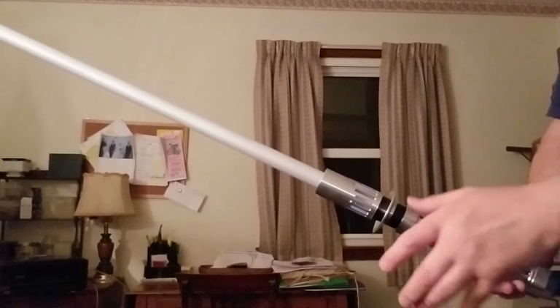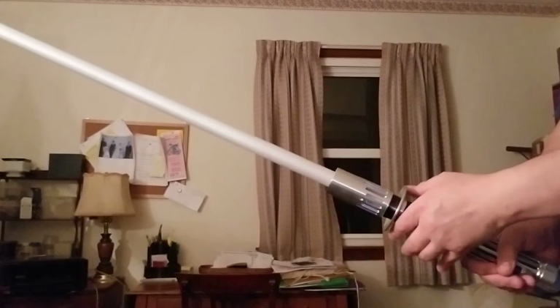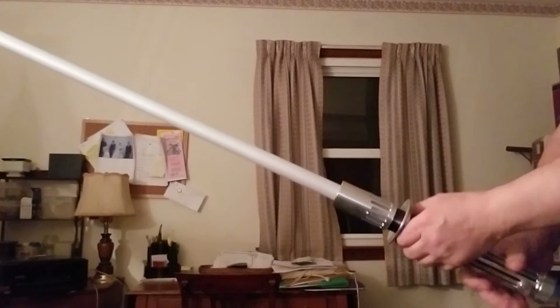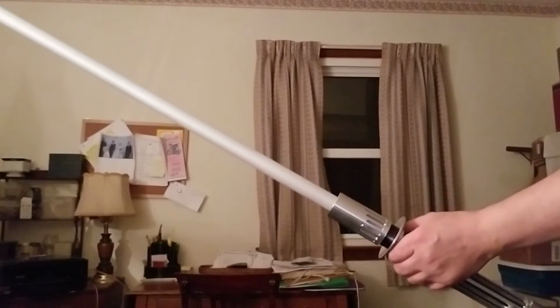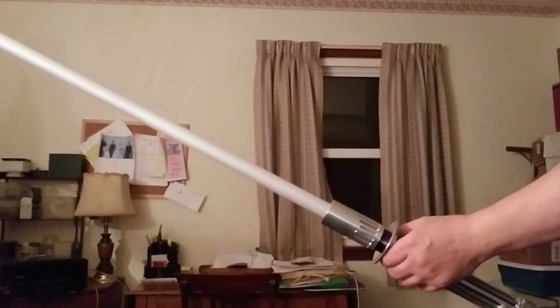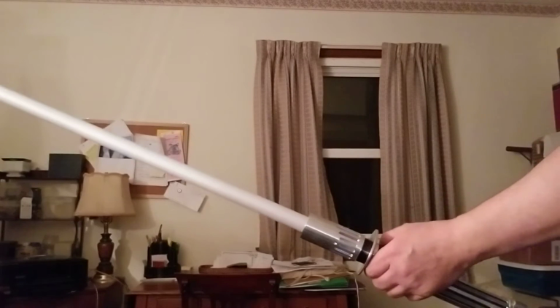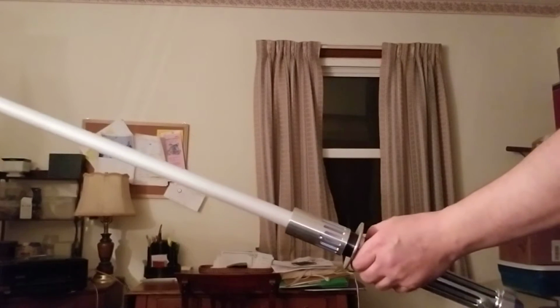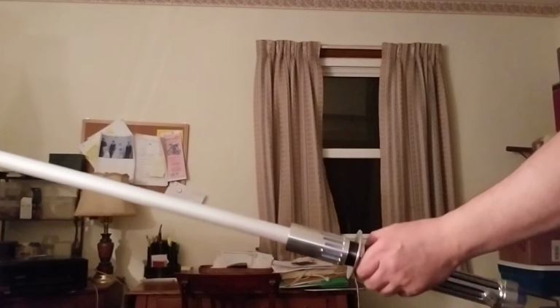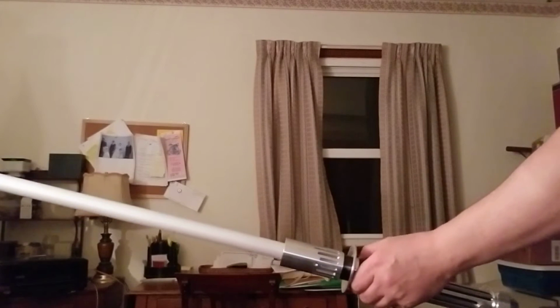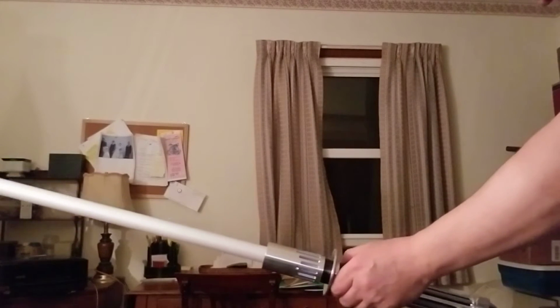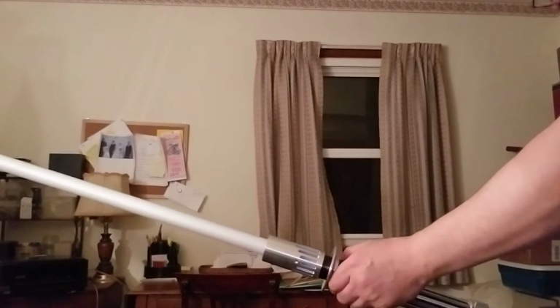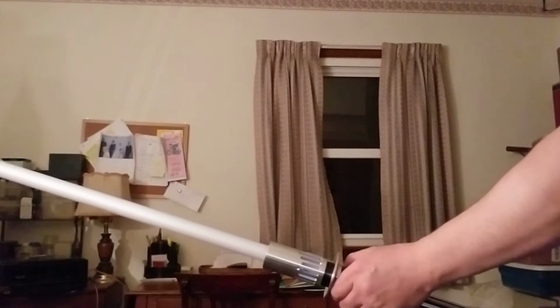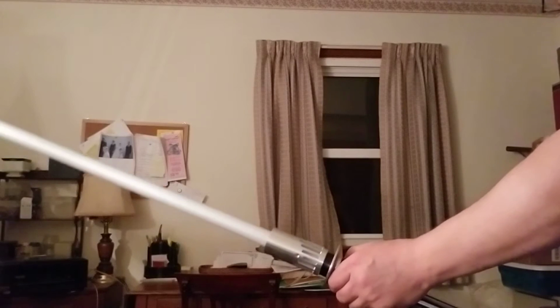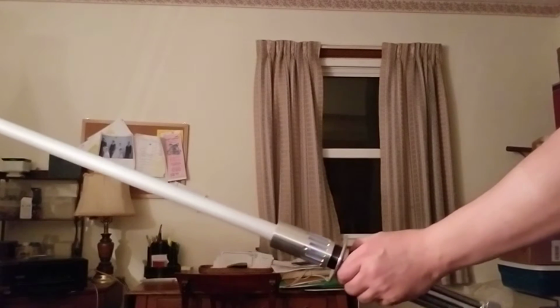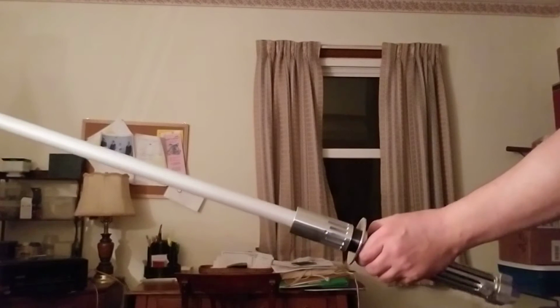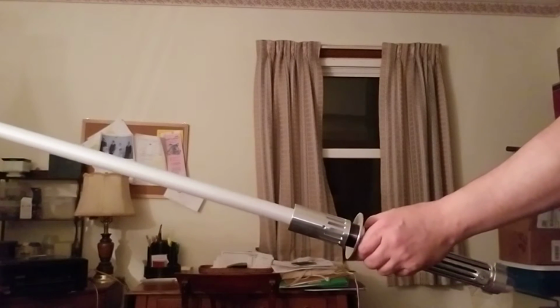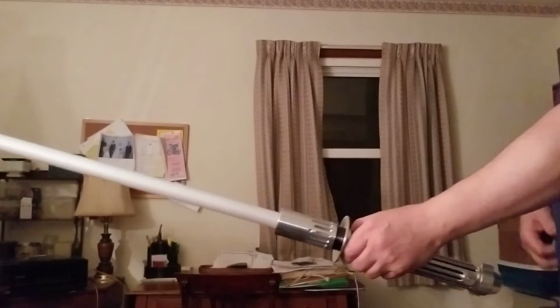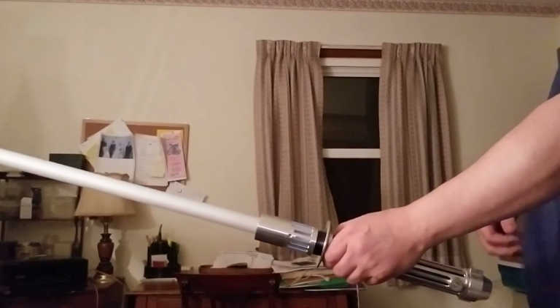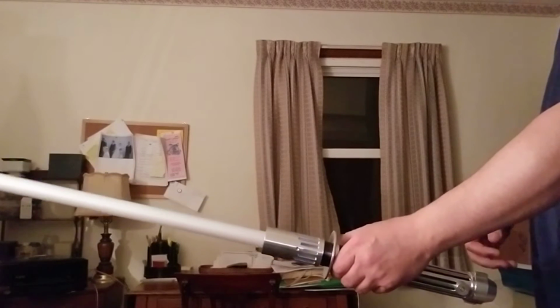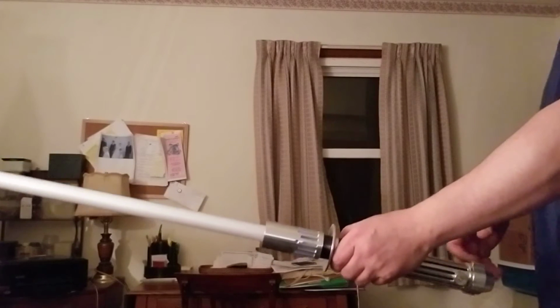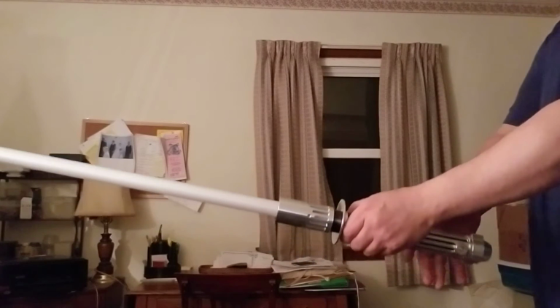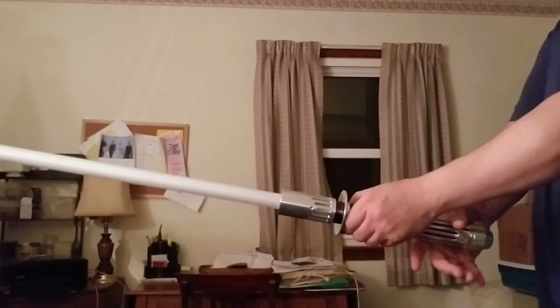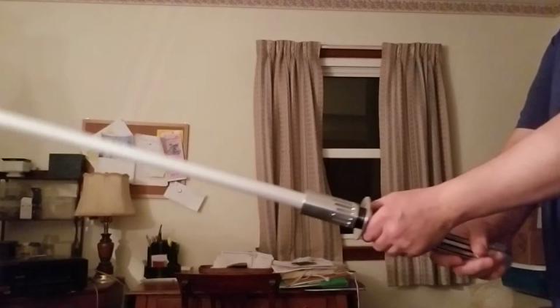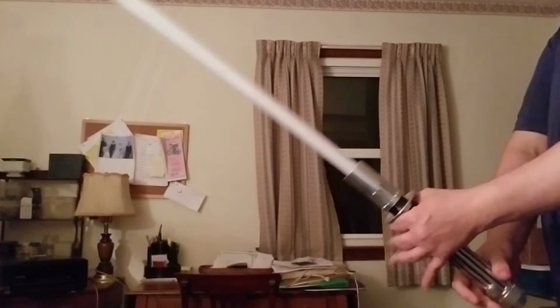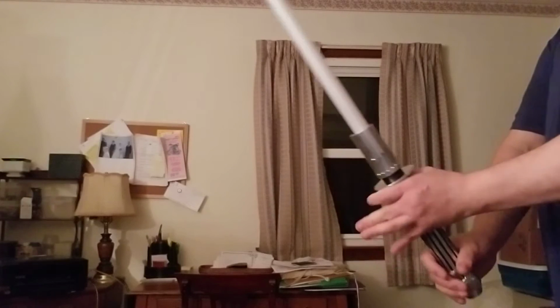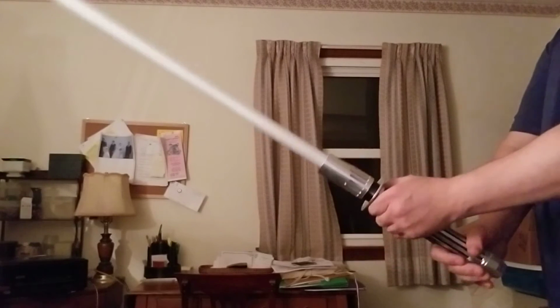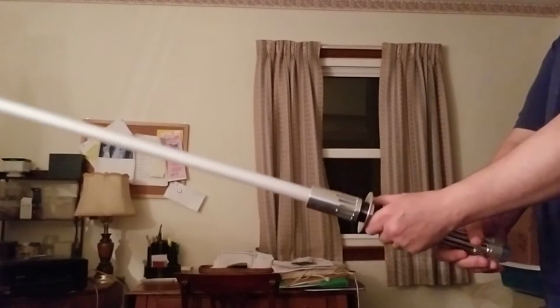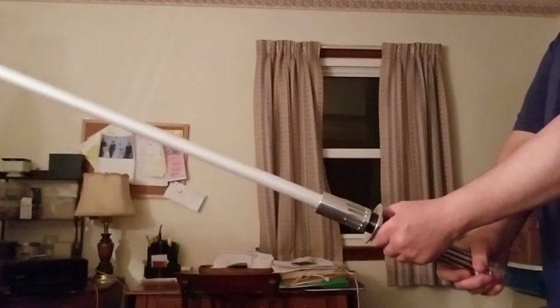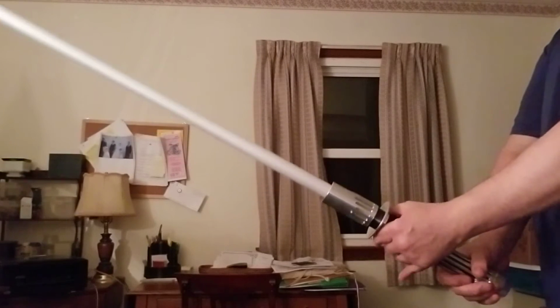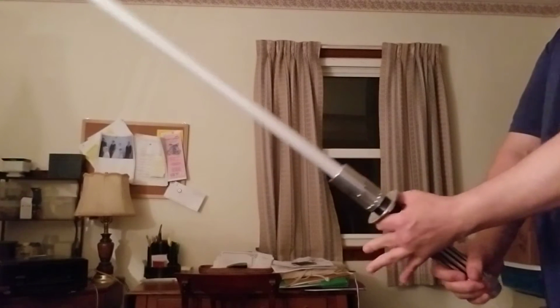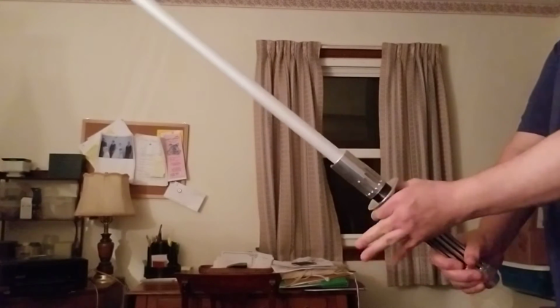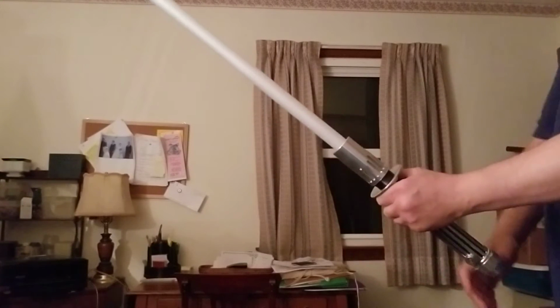All right, let's see if I can pull this off — I'll make an abject fool out of myself. It's a little bit late for that. Well, thank you very much. All right, so this is how I hold my katana.